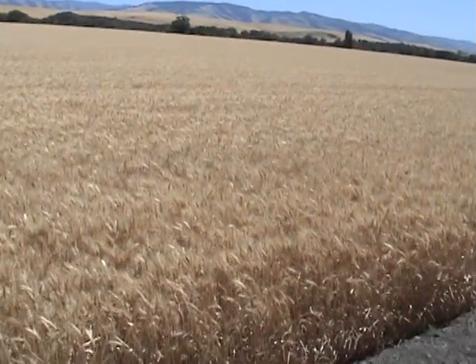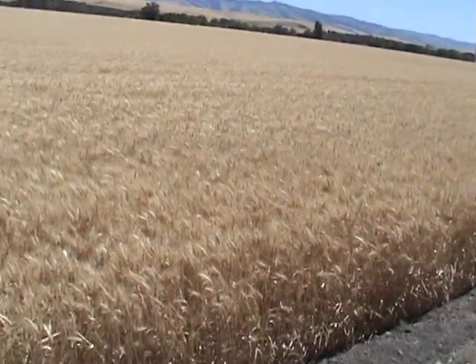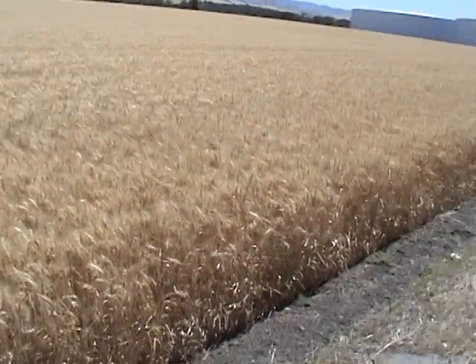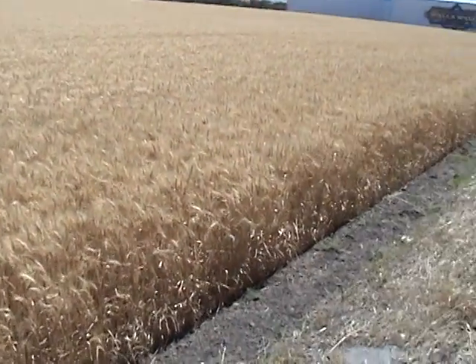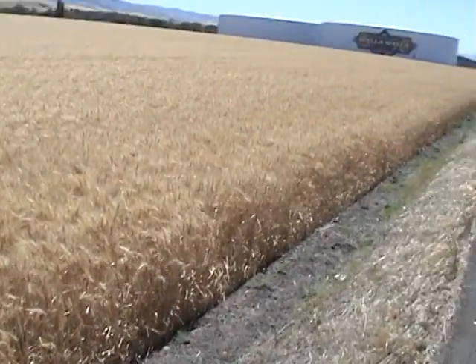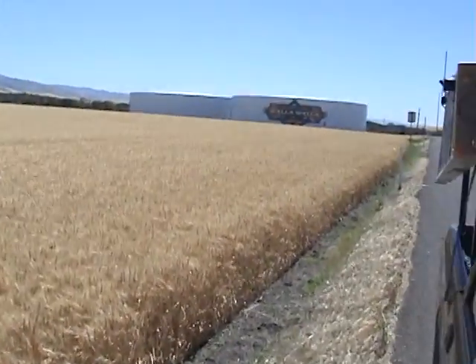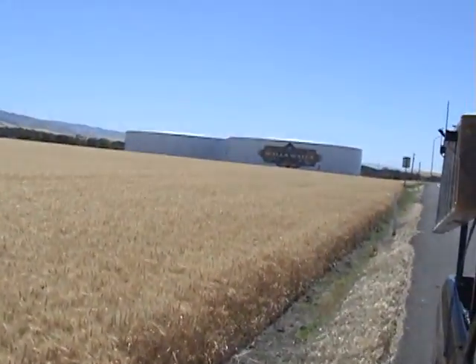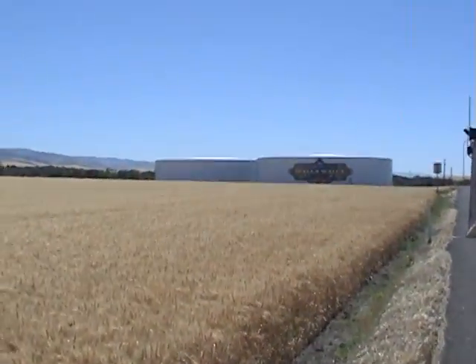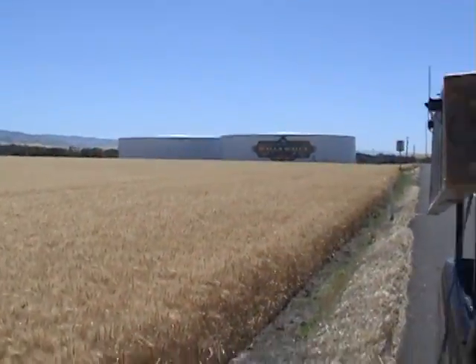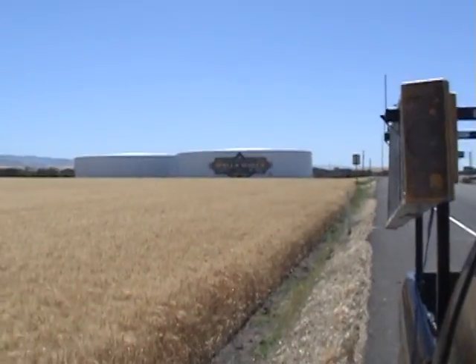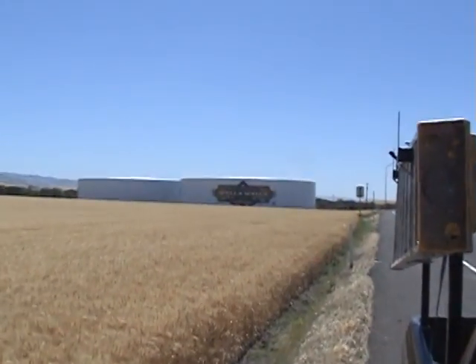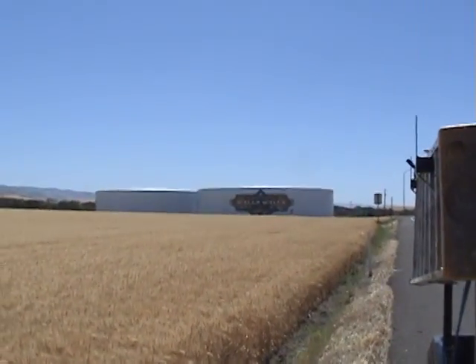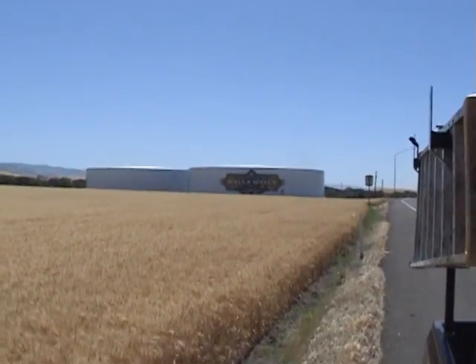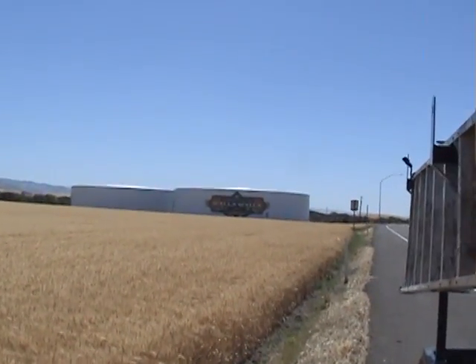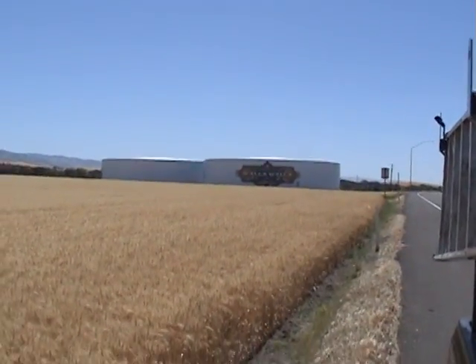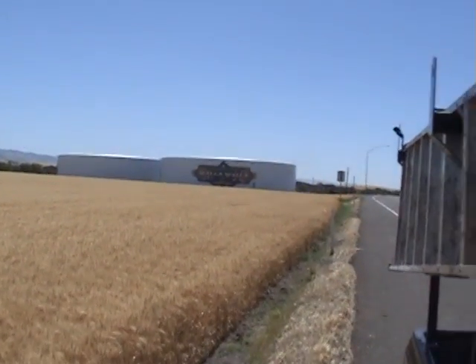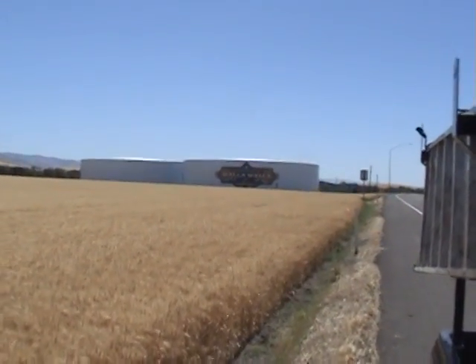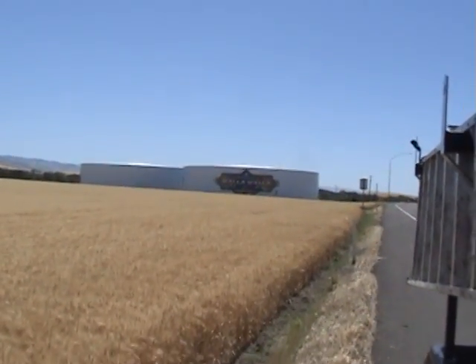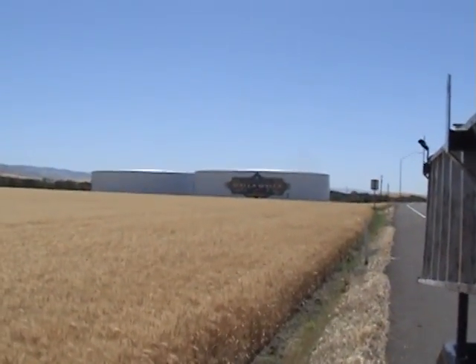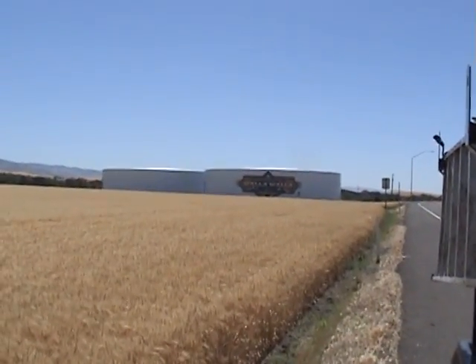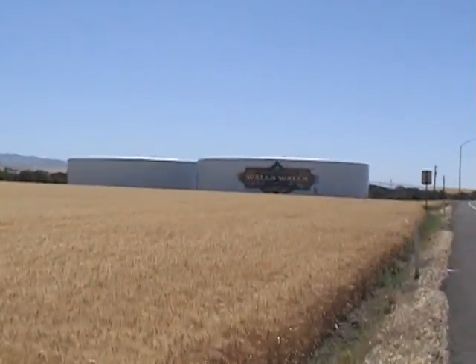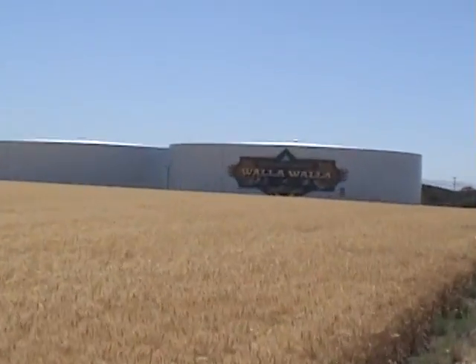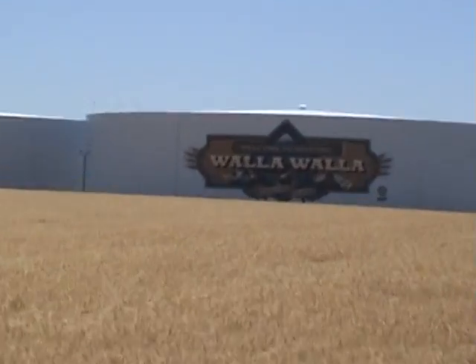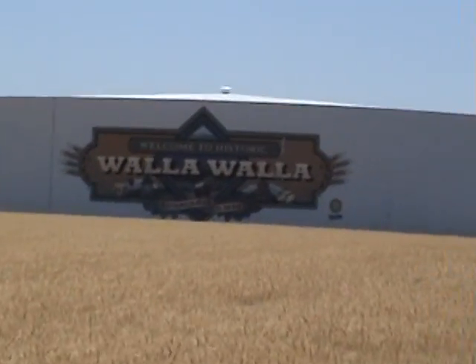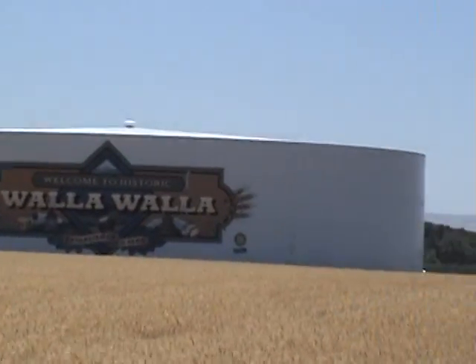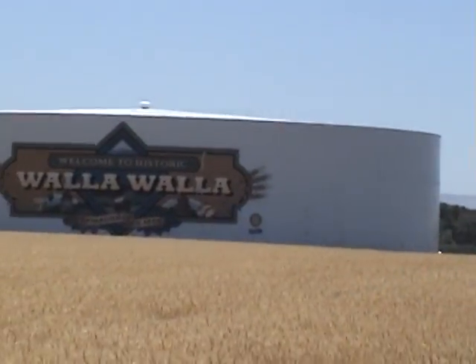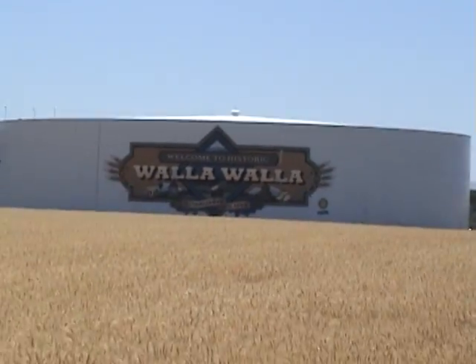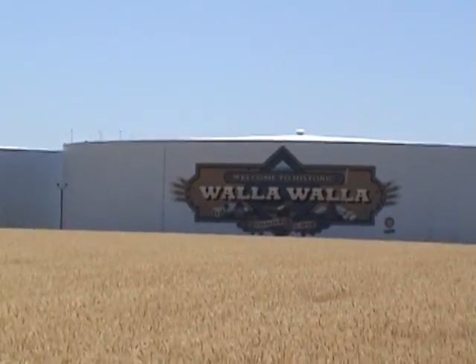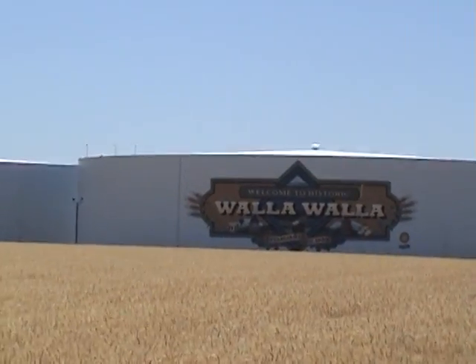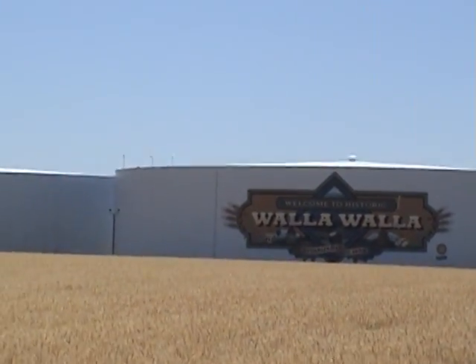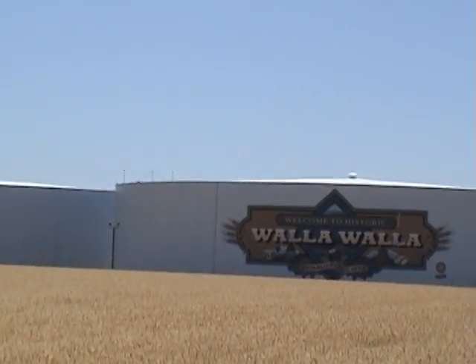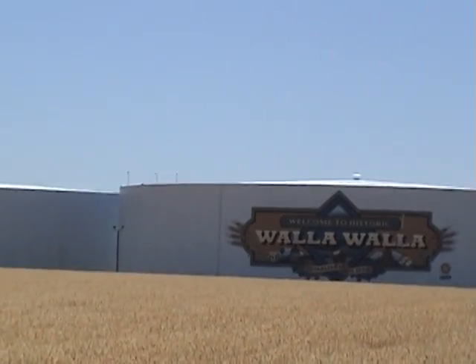Now, this is what I wanted to show you — our water tank over here. If you come into Walla Walla from Dayton, it looks just like this. I believe that's a water tank.